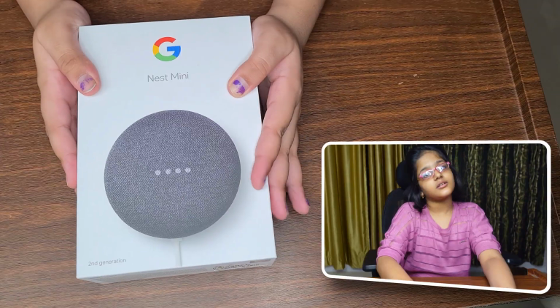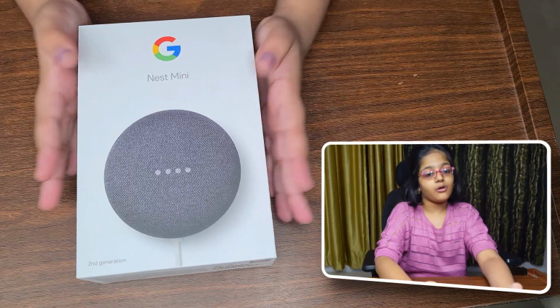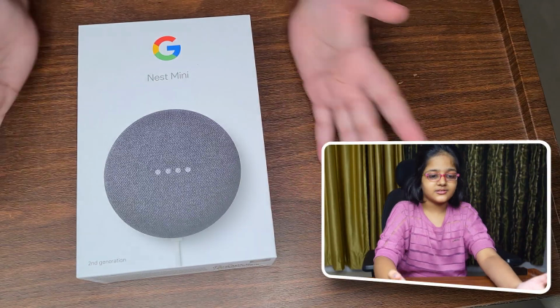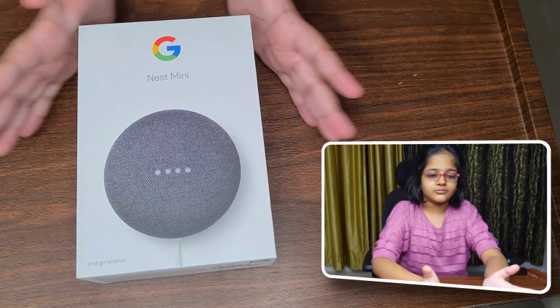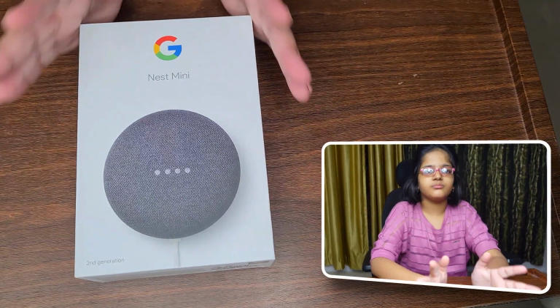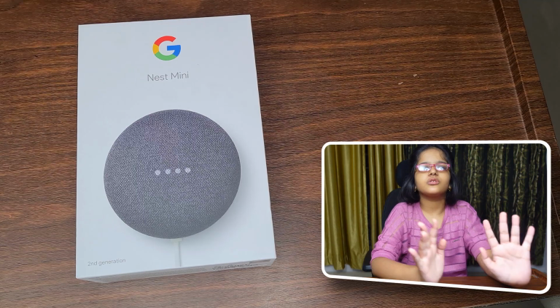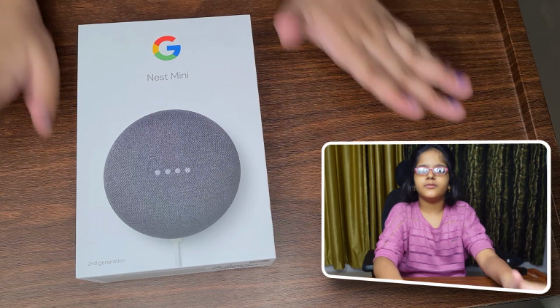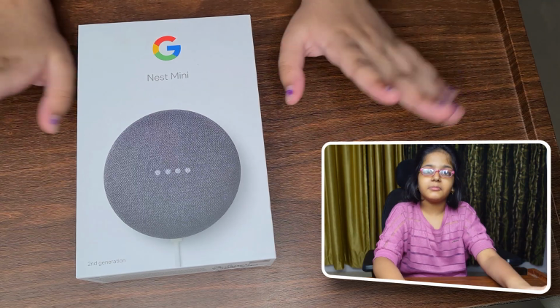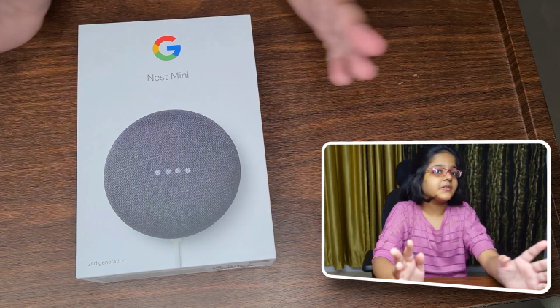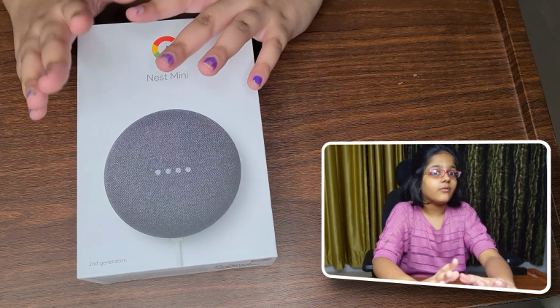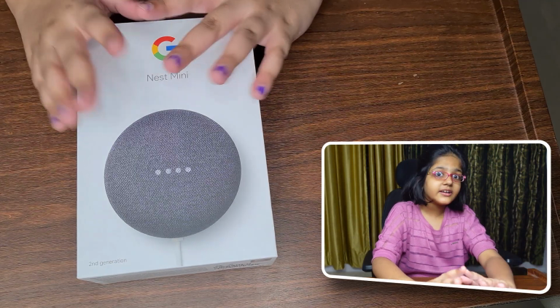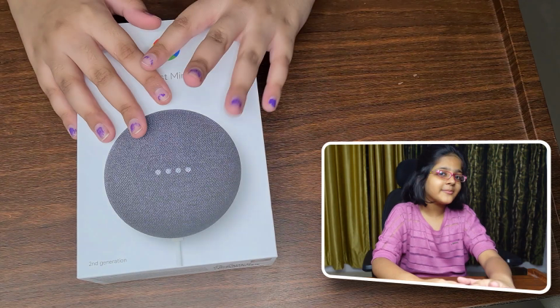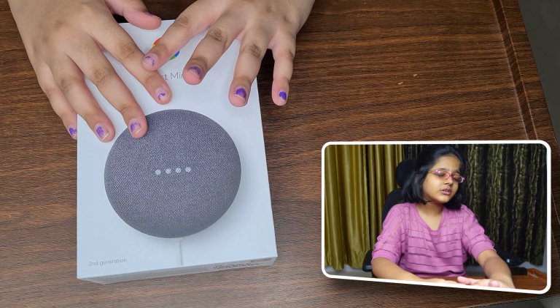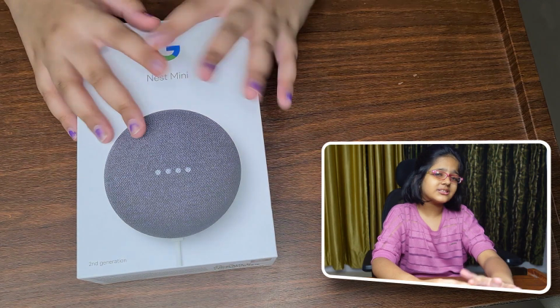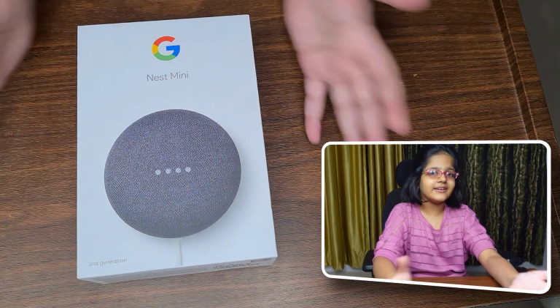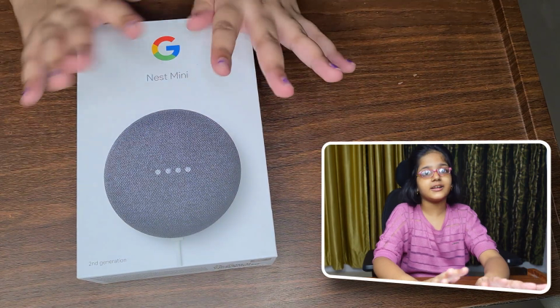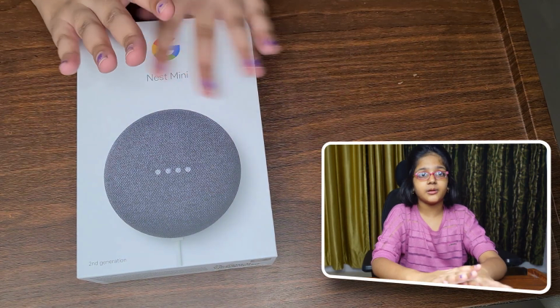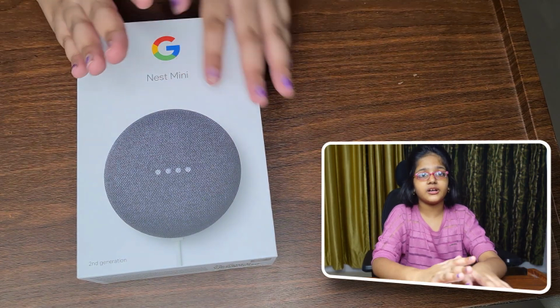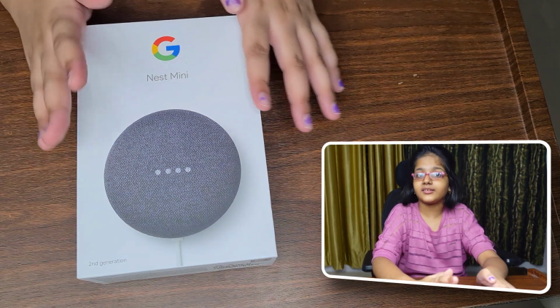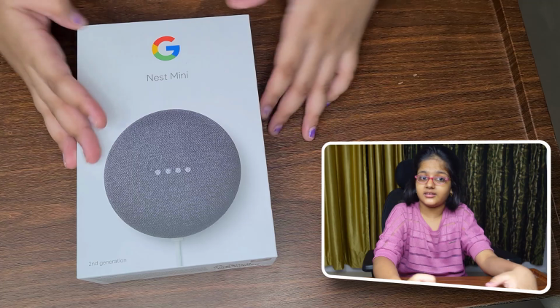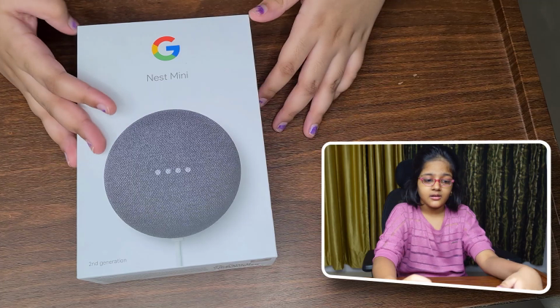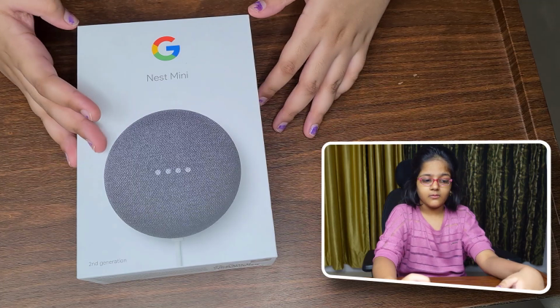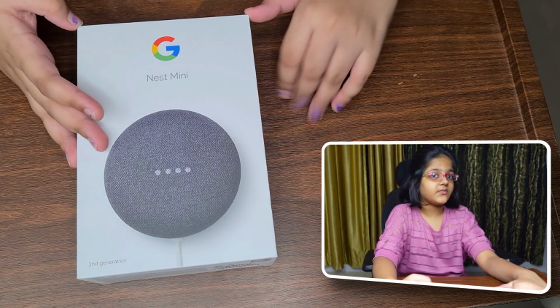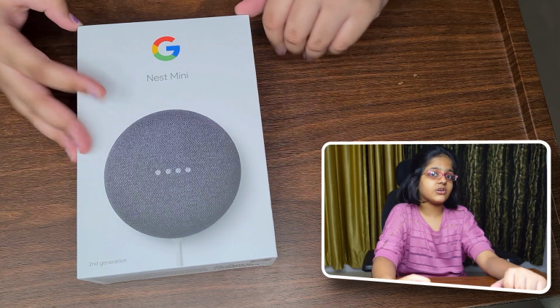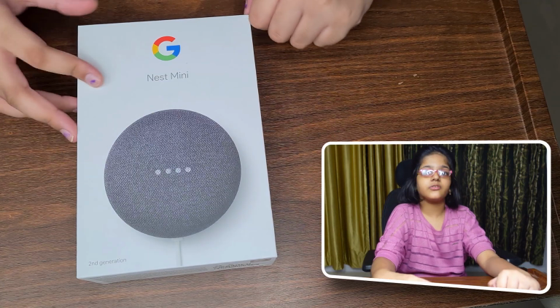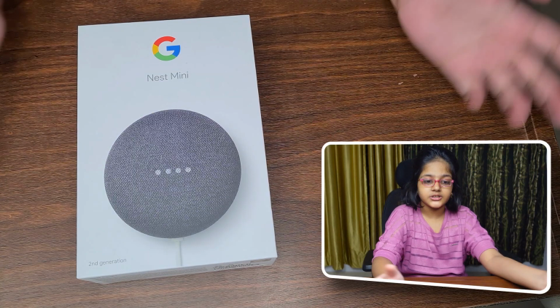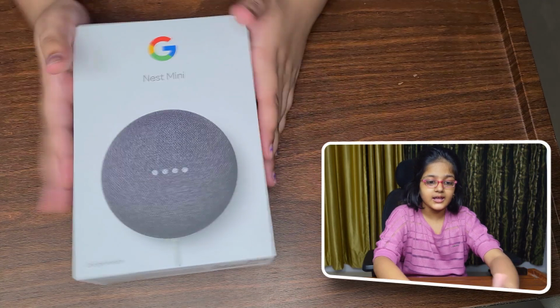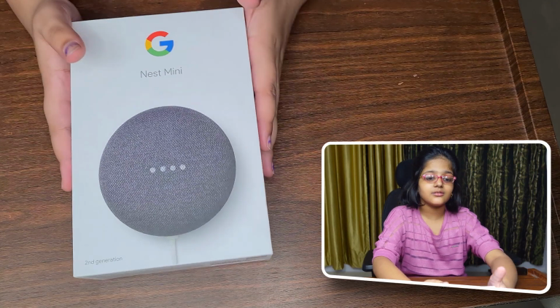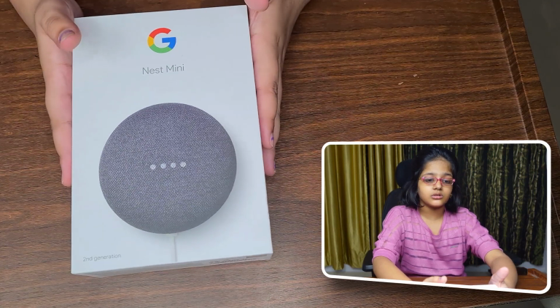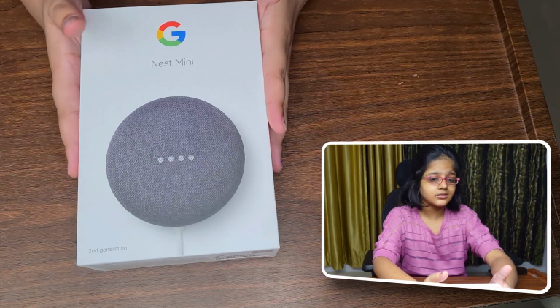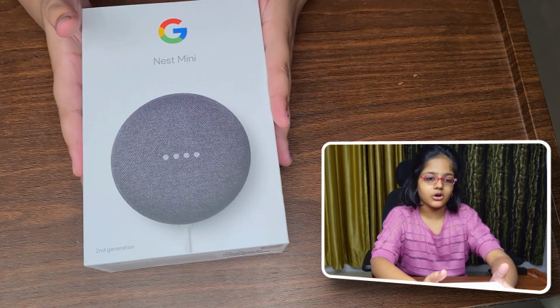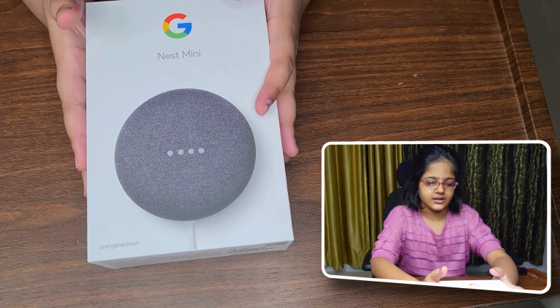Now it's time to unbox — my favorite part. We have already unboxed this and set it up so that you guys can see what features and functions it has, so let's just unbox it again.